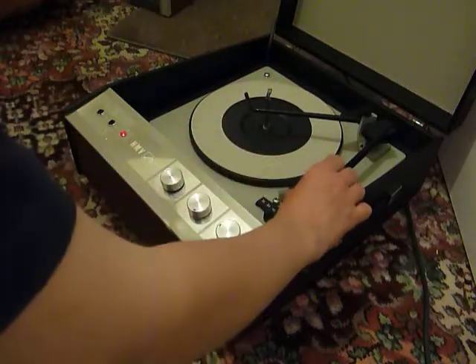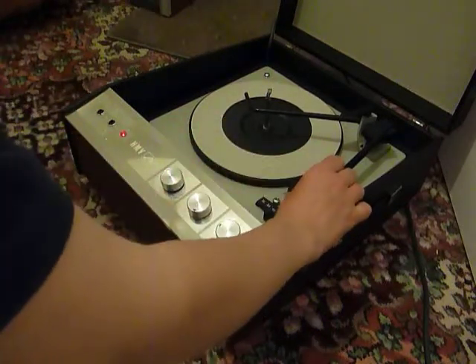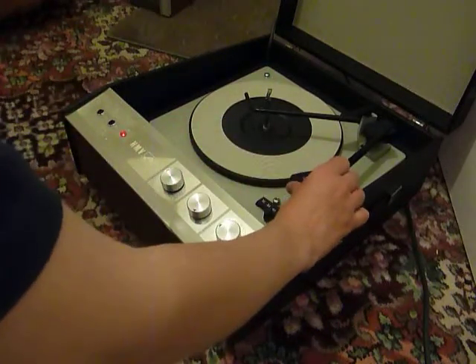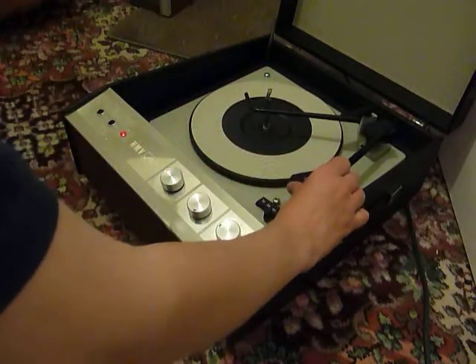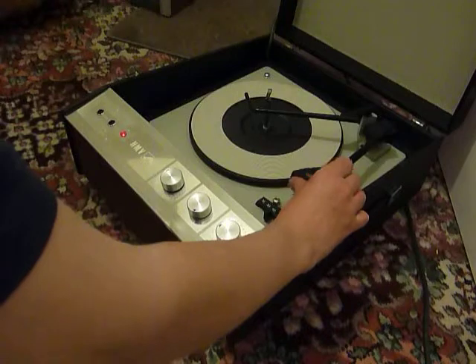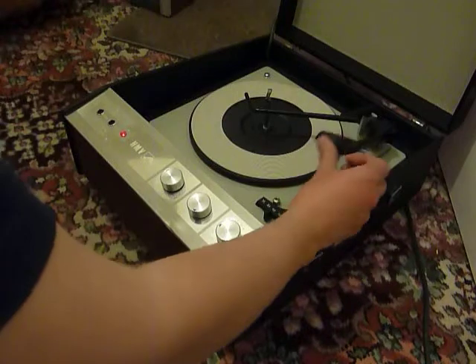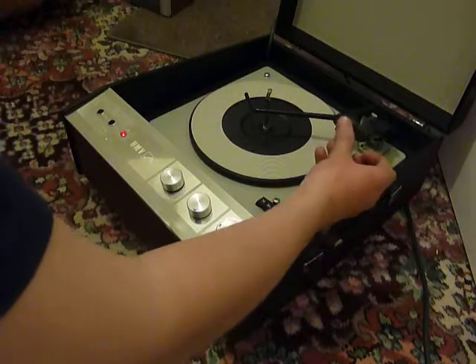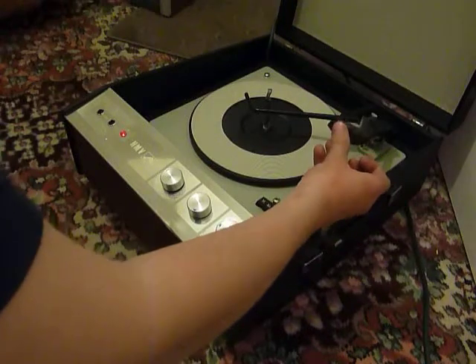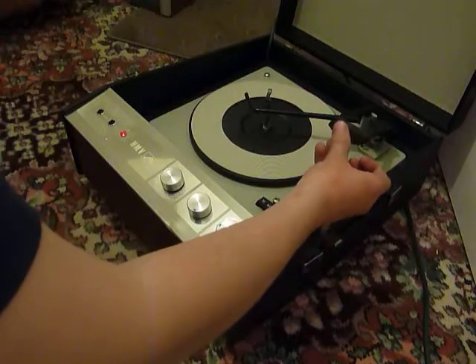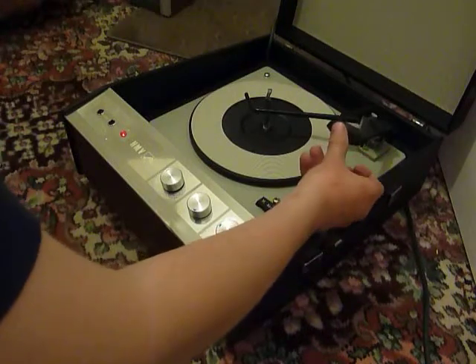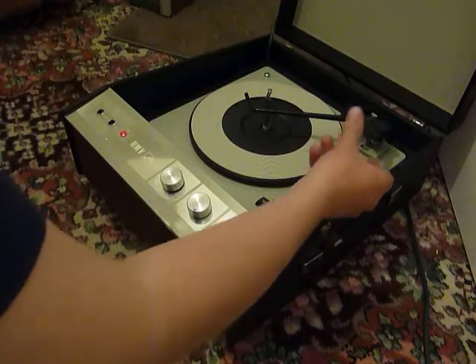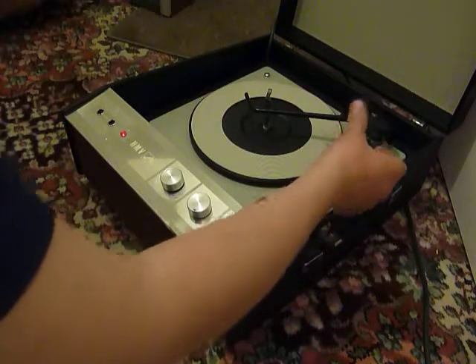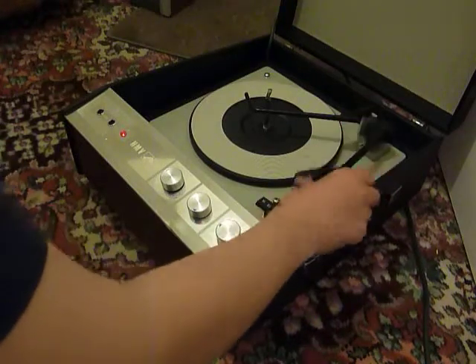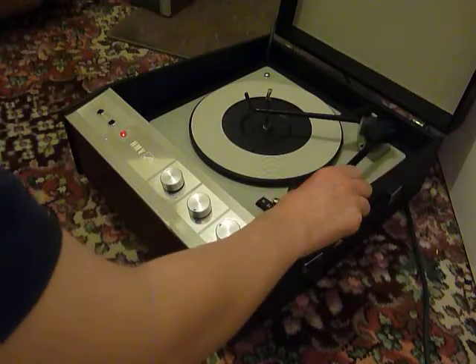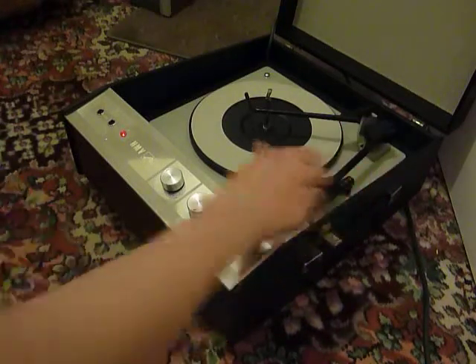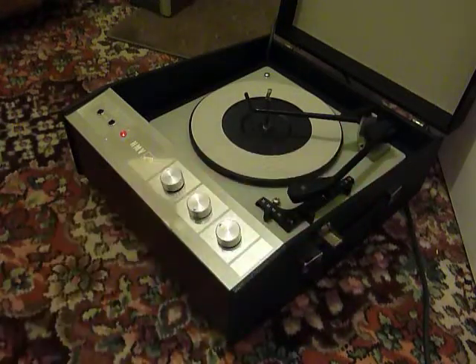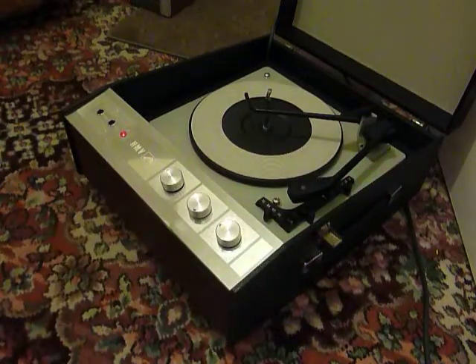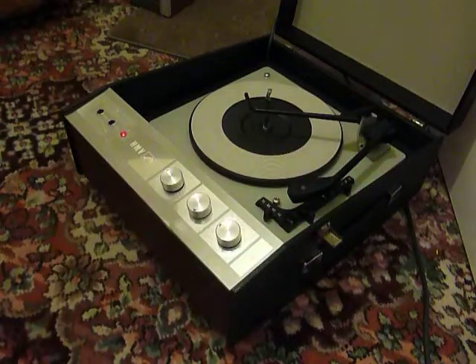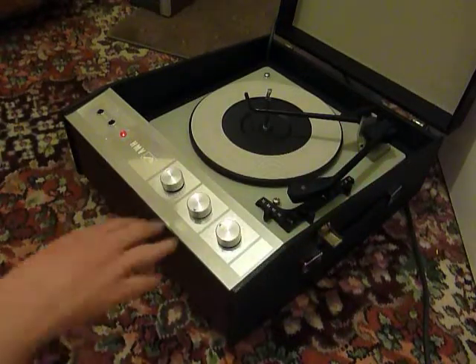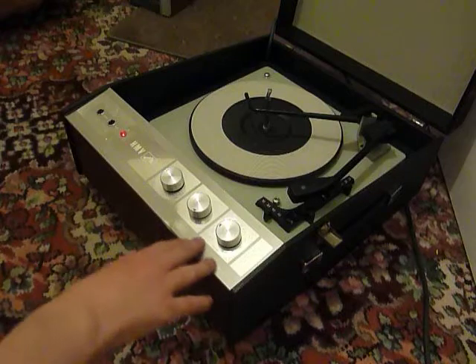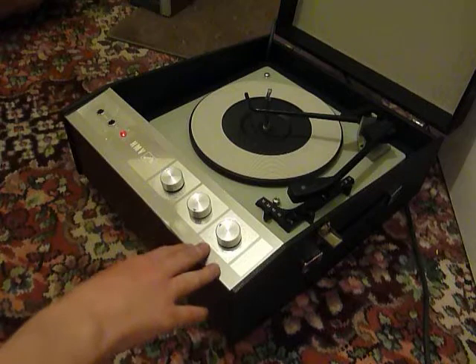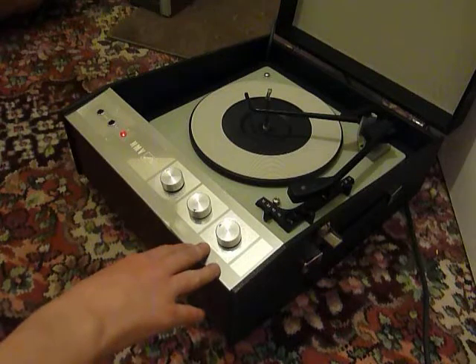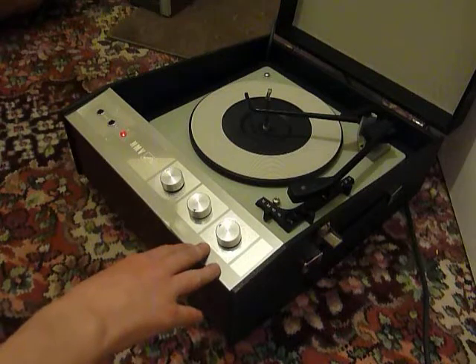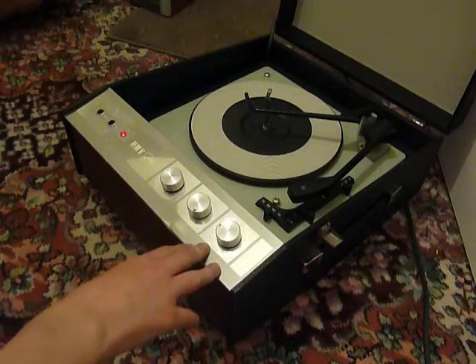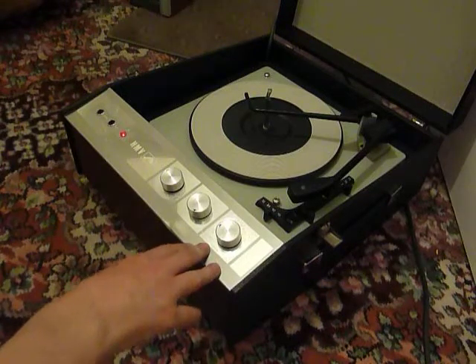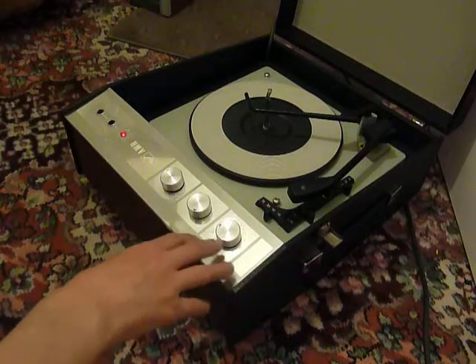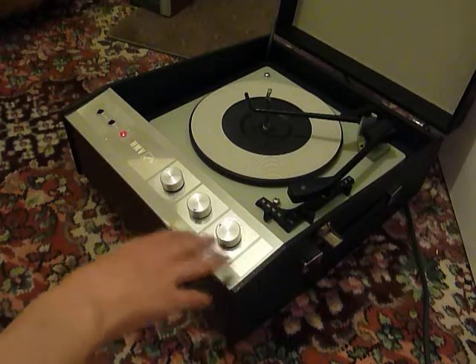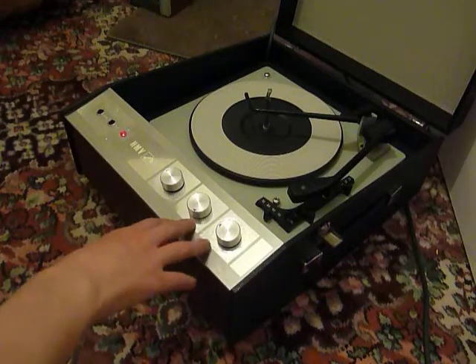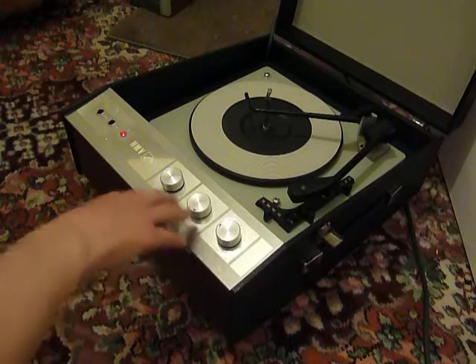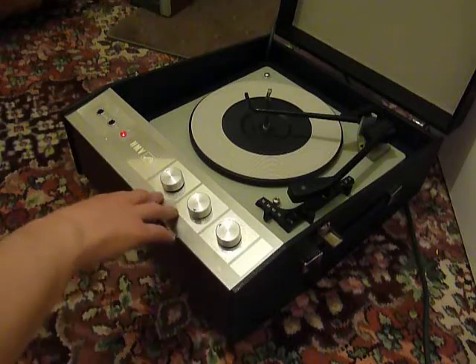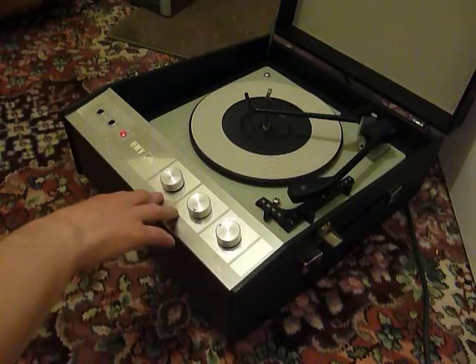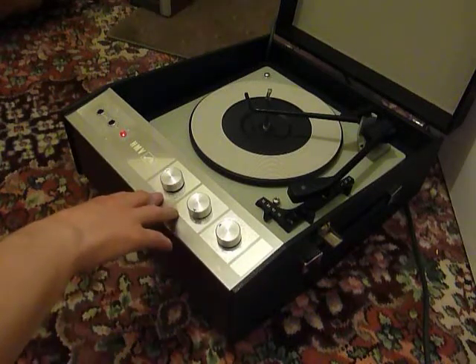There will also be a protective cover fitted over the stylus which simply pulls off. On the front here you have three main controls for on/off, treble, bass, and volume on the left.